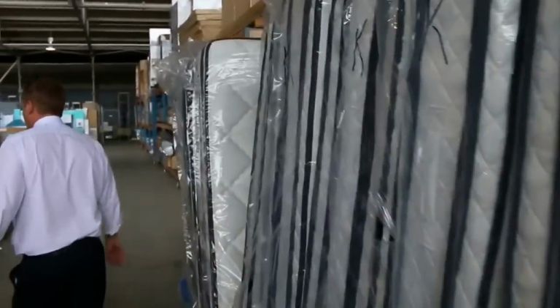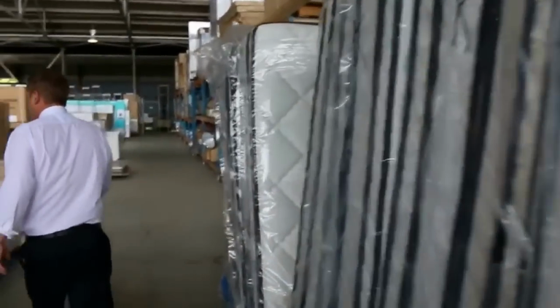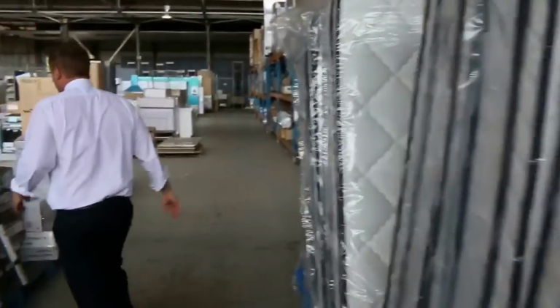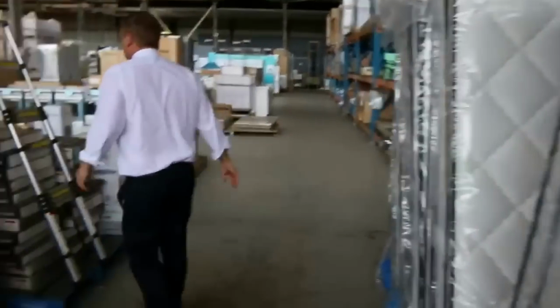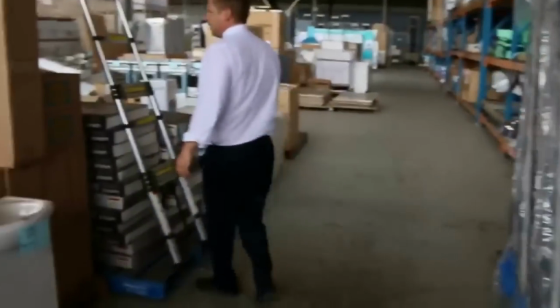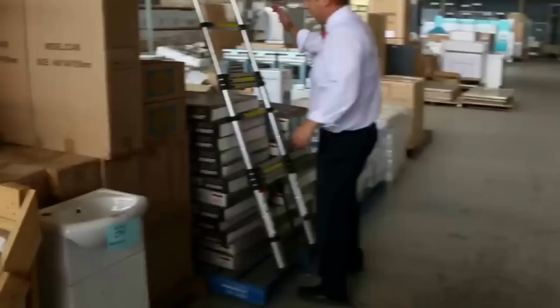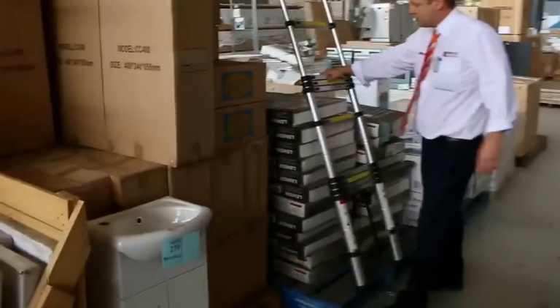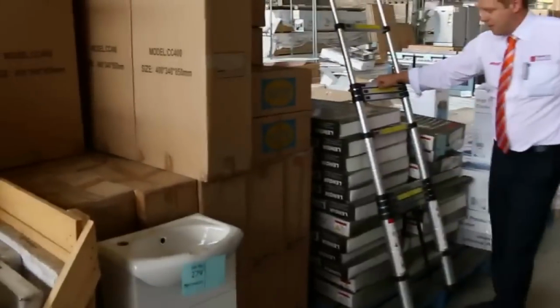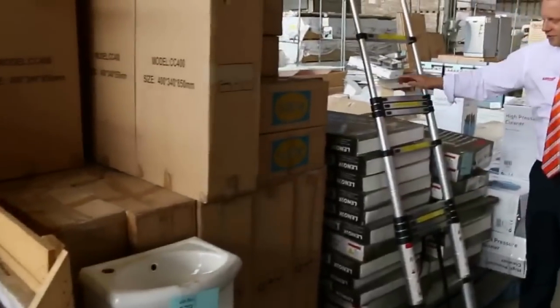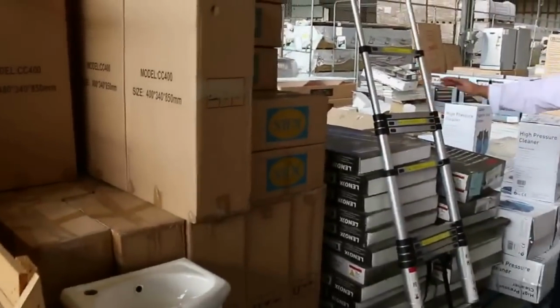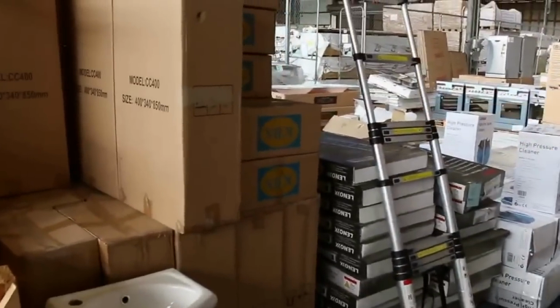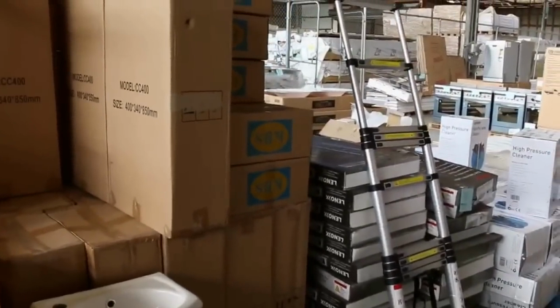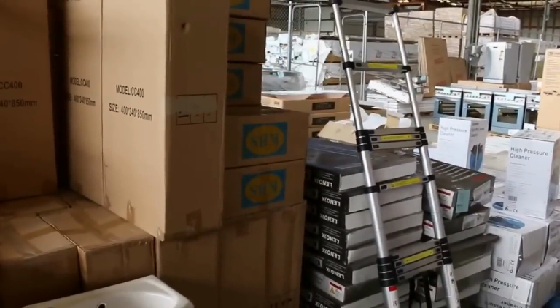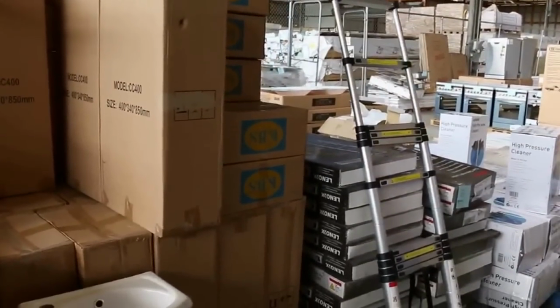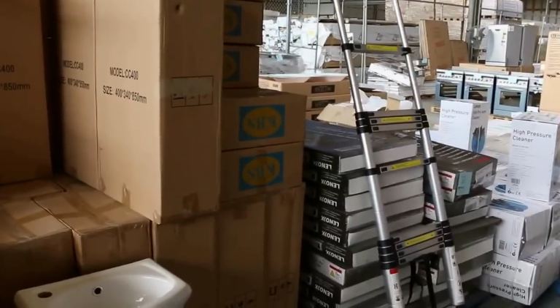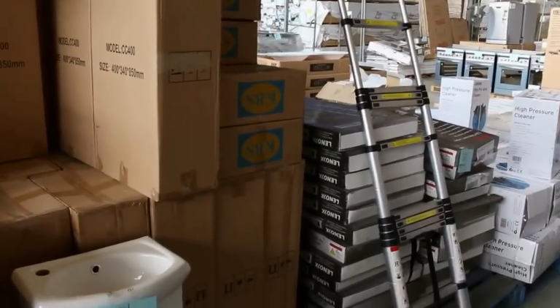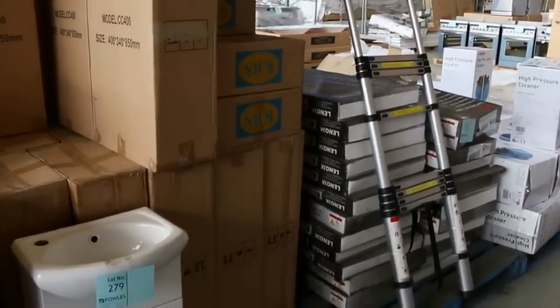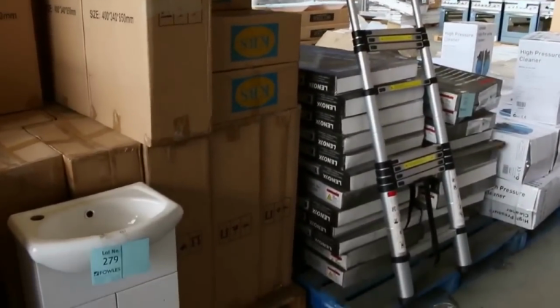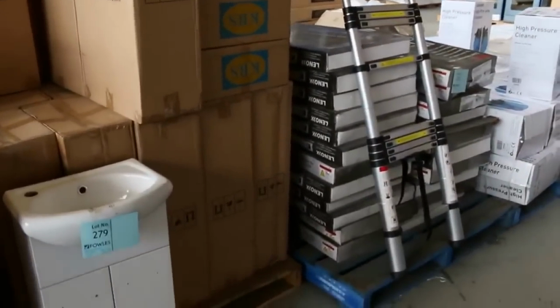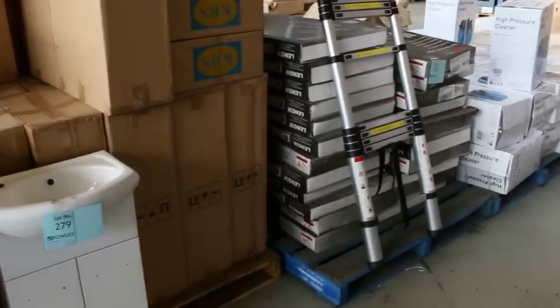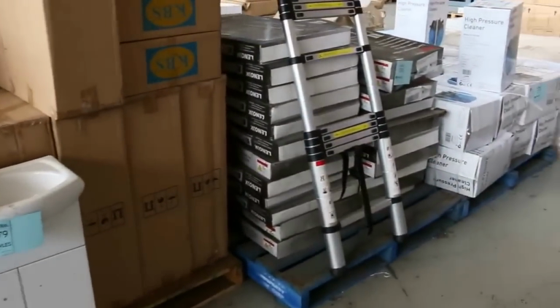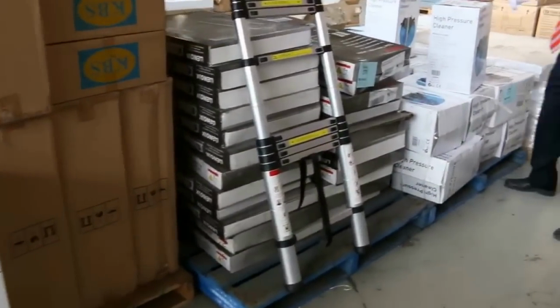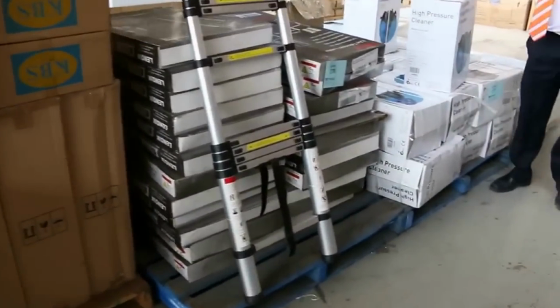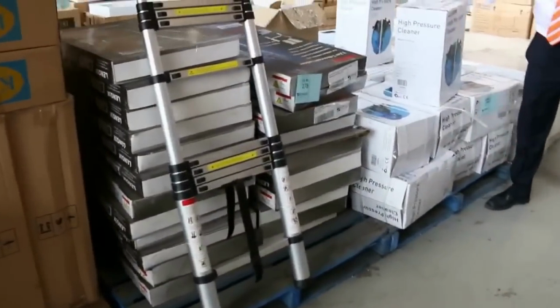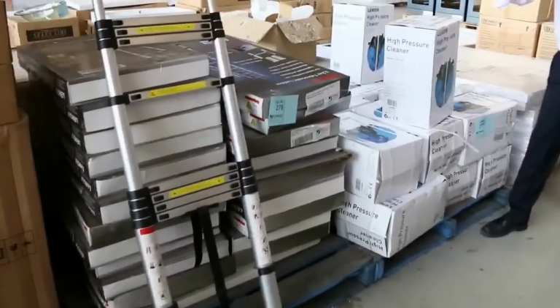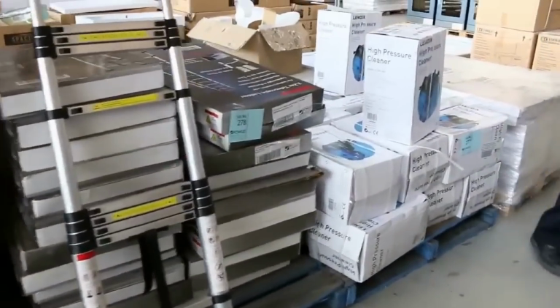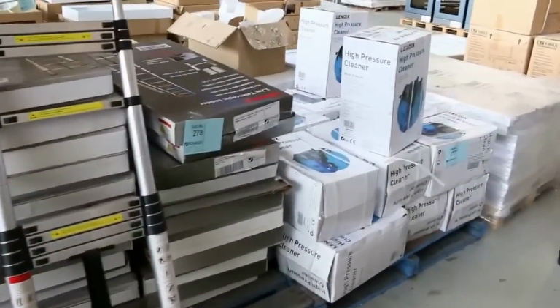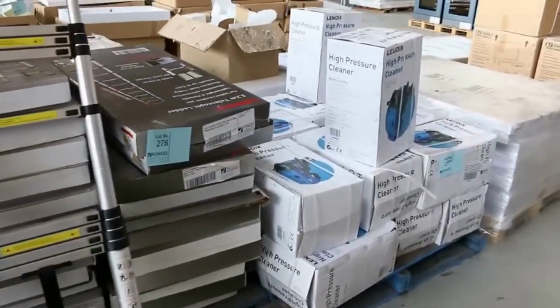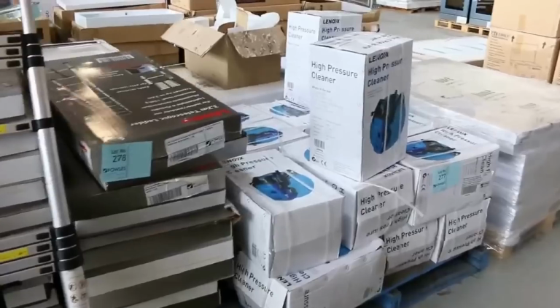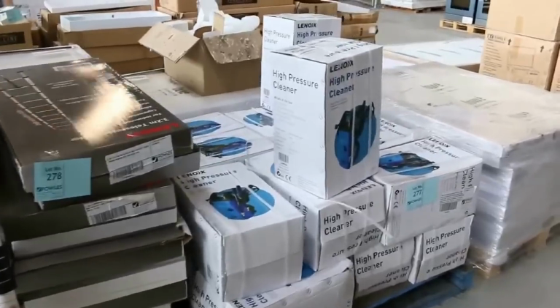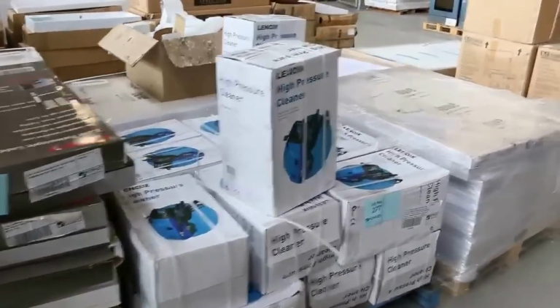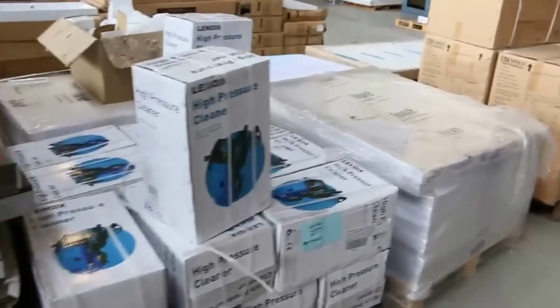Moving down now, I can see we've got some extendable ladders — they've been going around the $80 mark. High pressure cleaners around the $60 mark — they've been good as well.